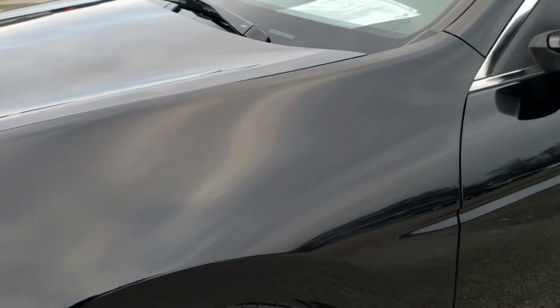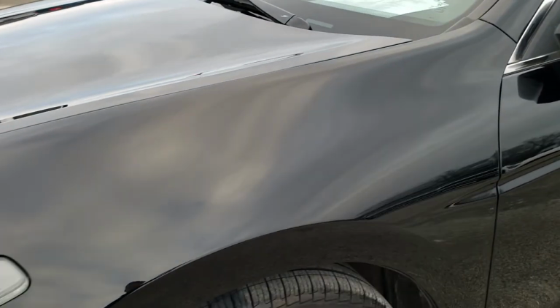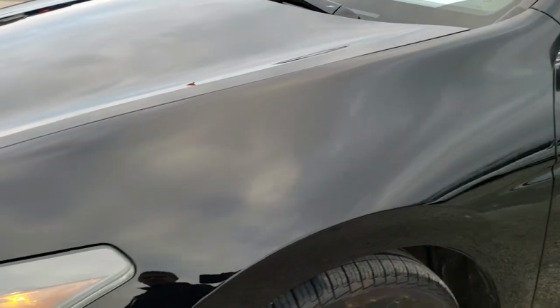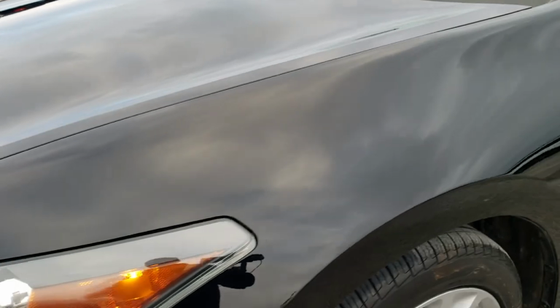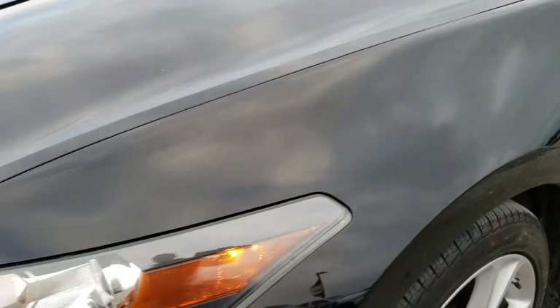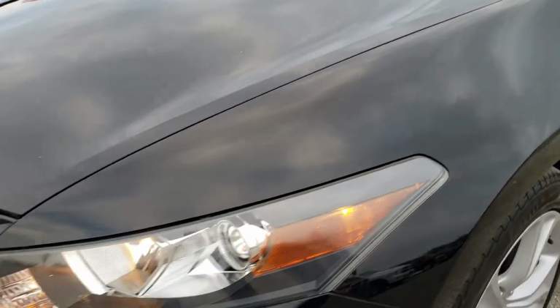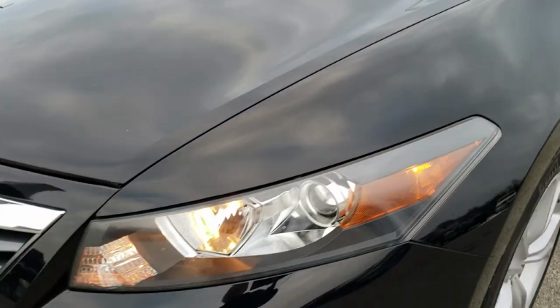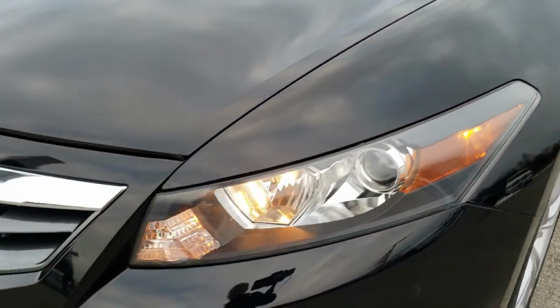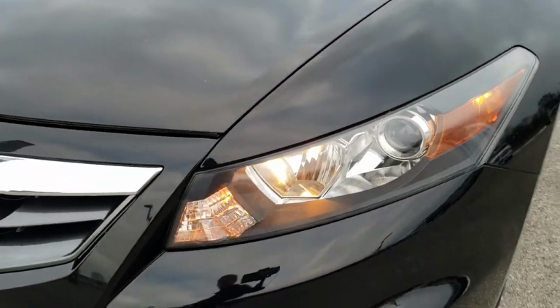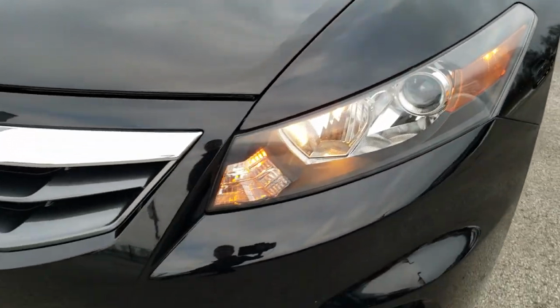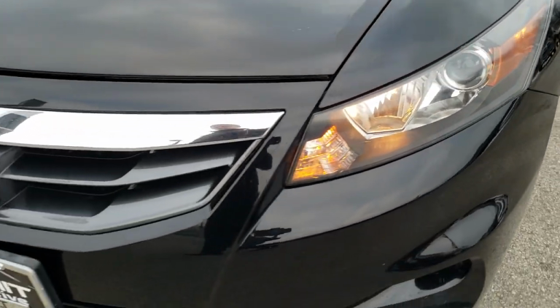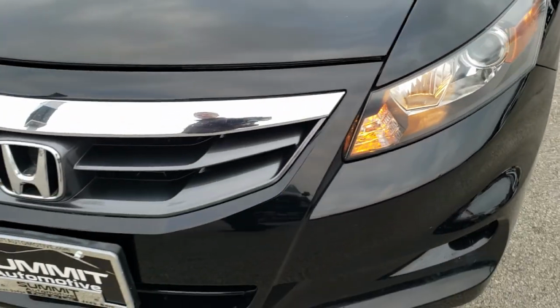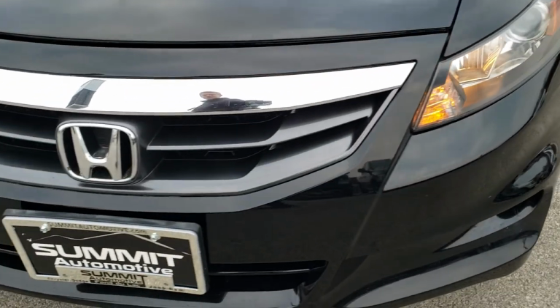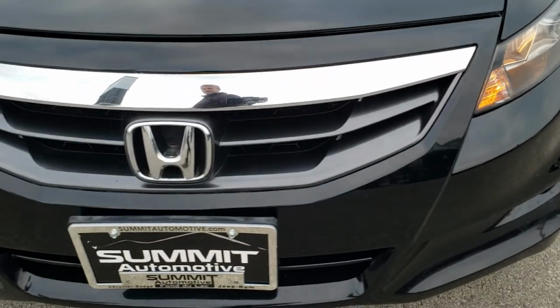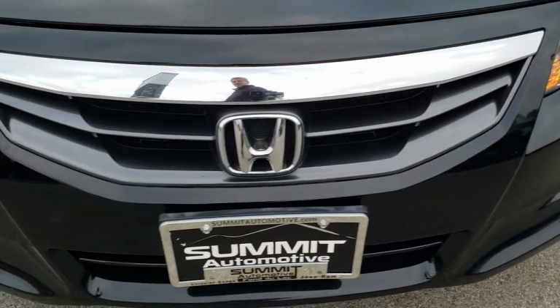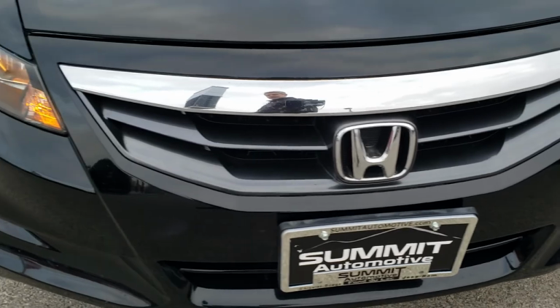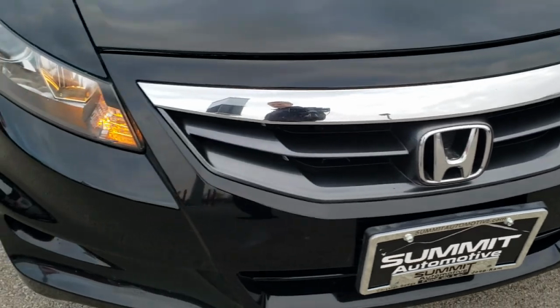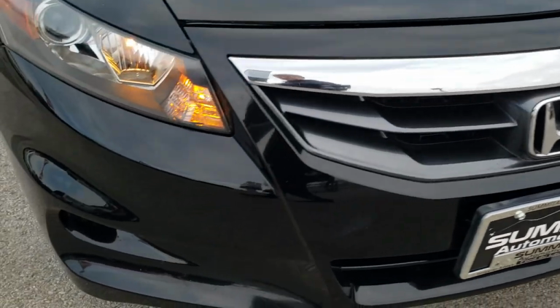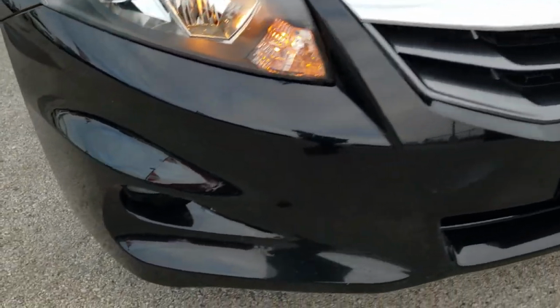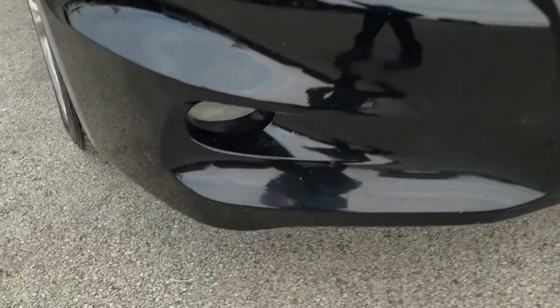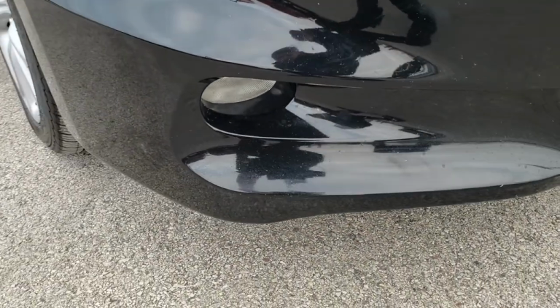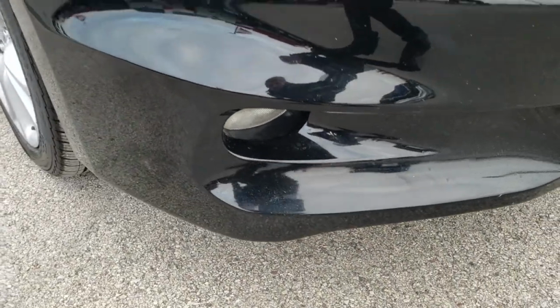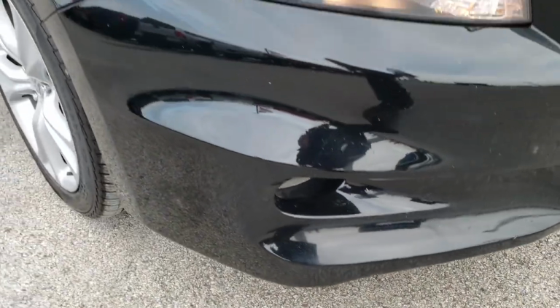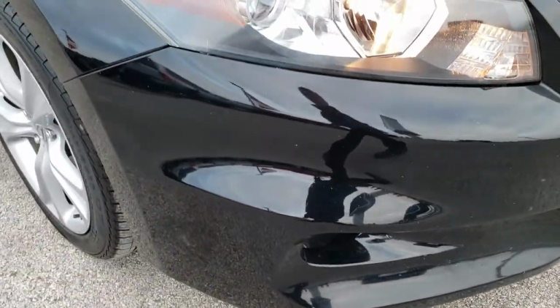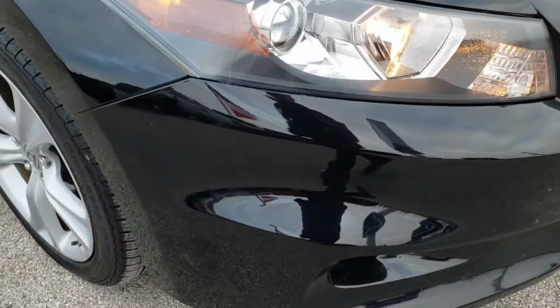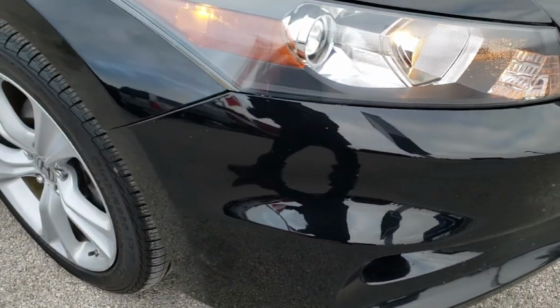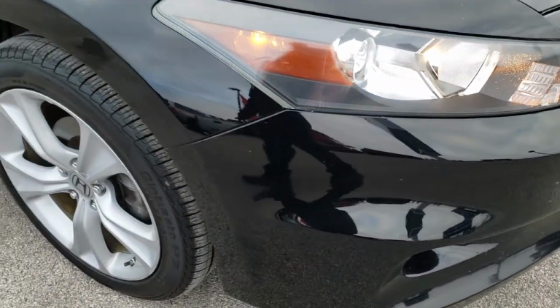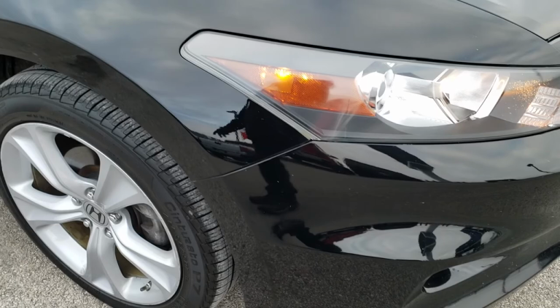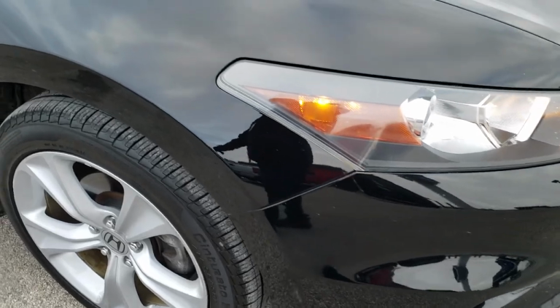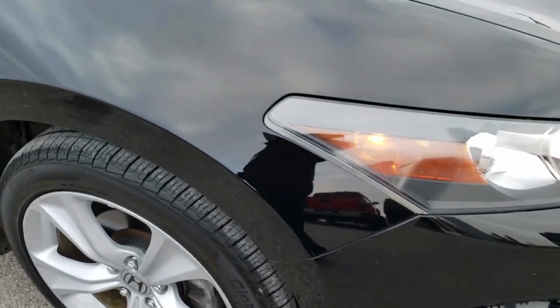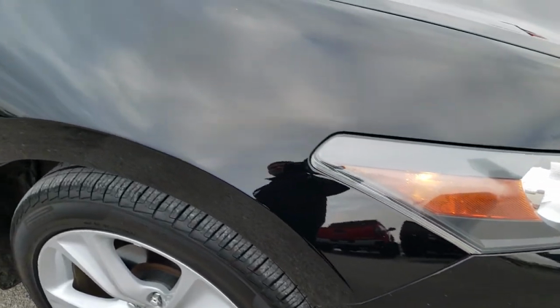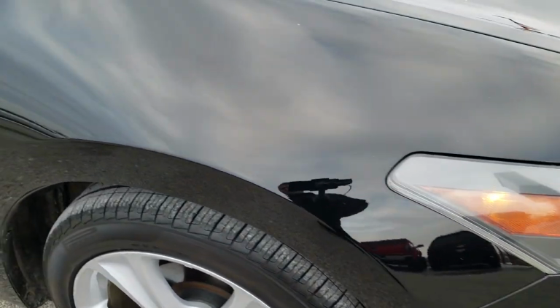Front fender, no dents, no dings. Headlight lenses are nice and clear — it does have the projector lamp headlamps, factory fog lights, and I didn't see any dents, dings, or cracks on that front bumper.